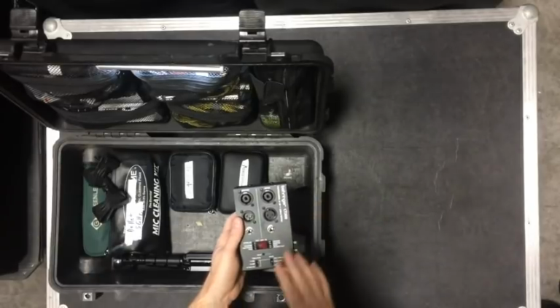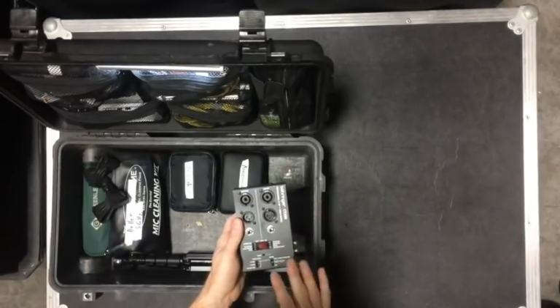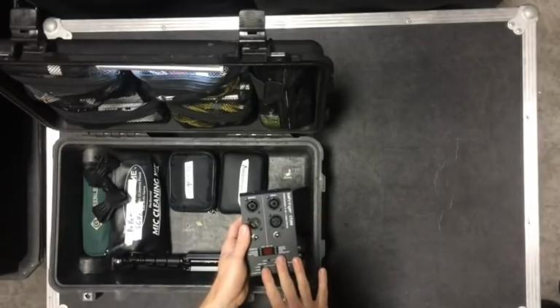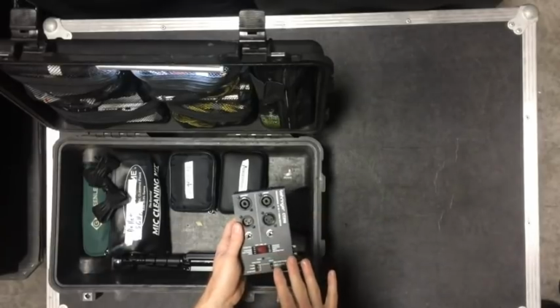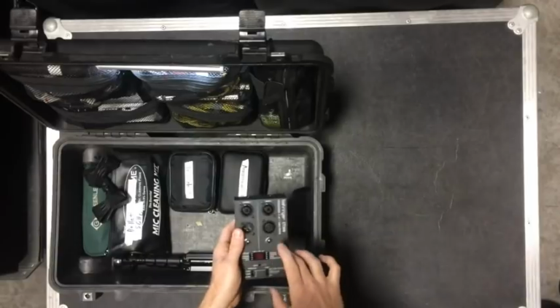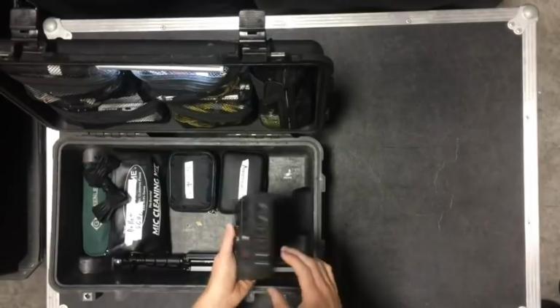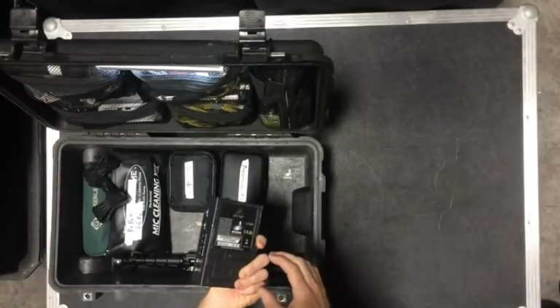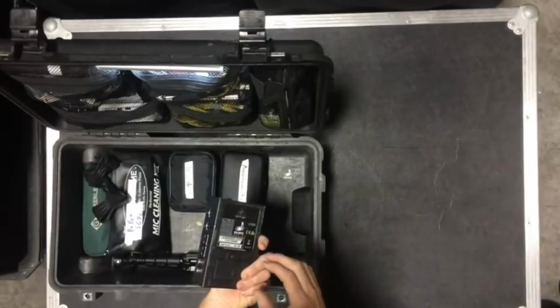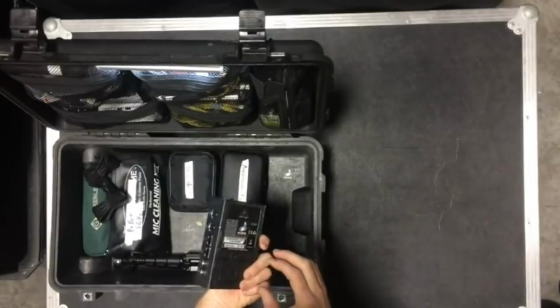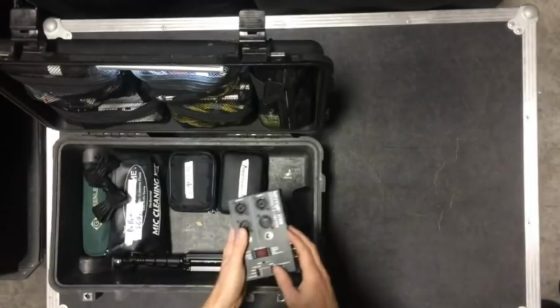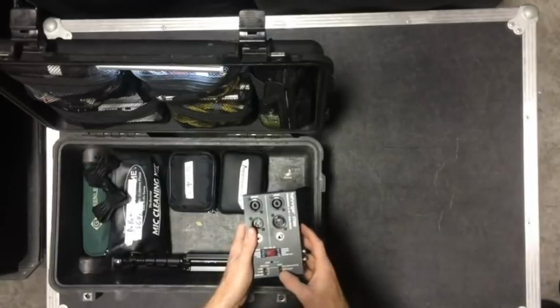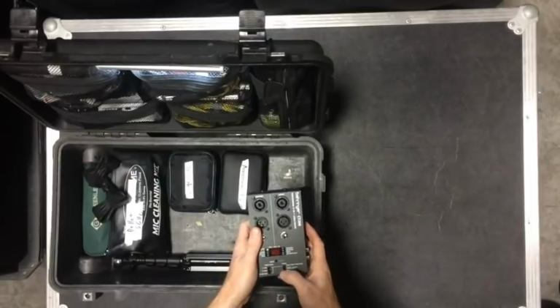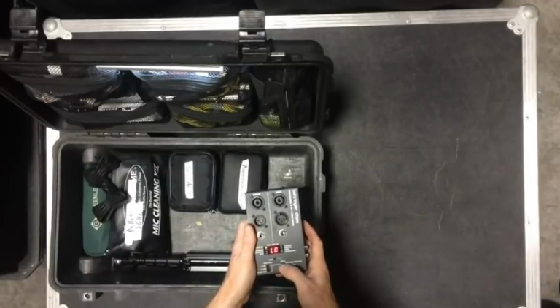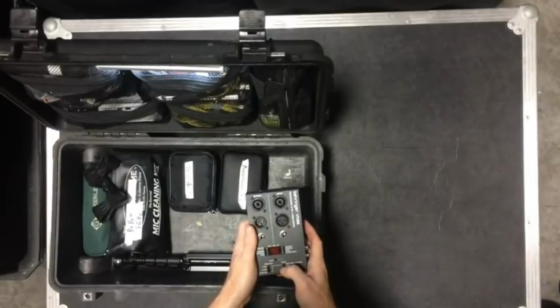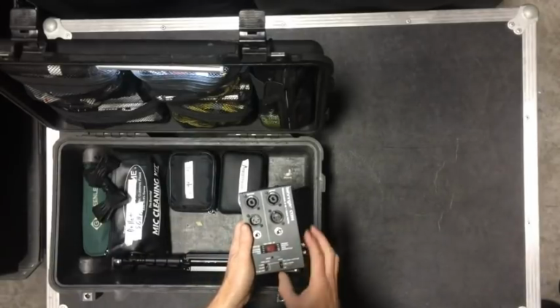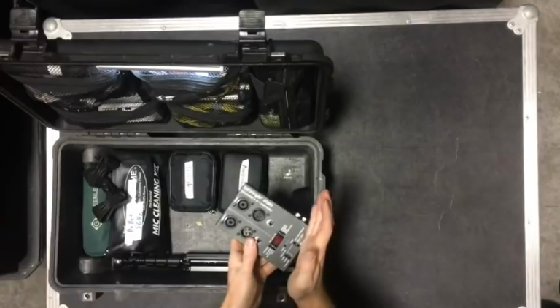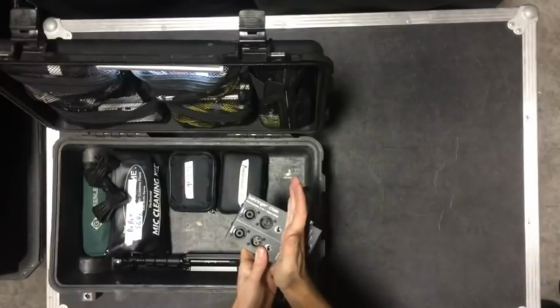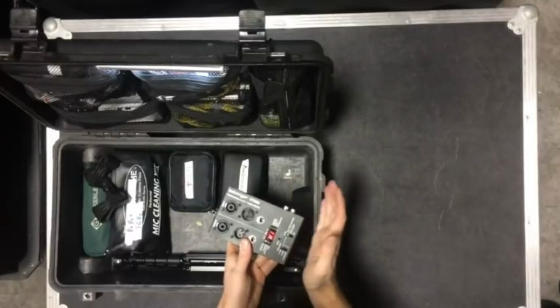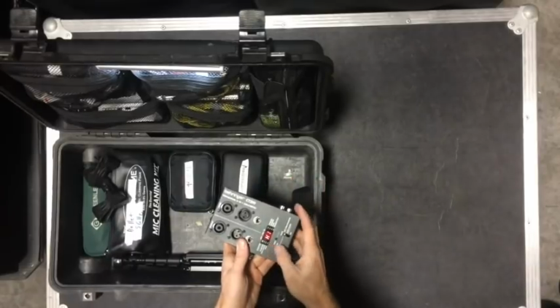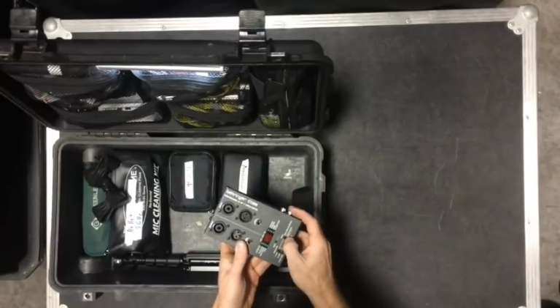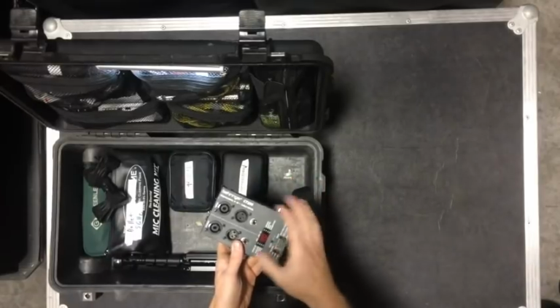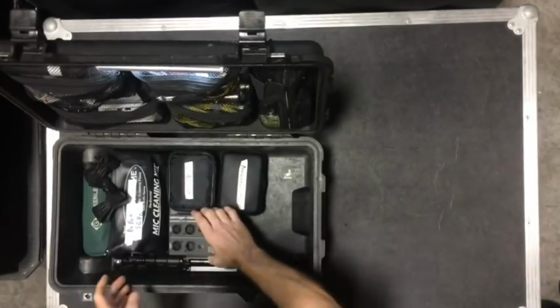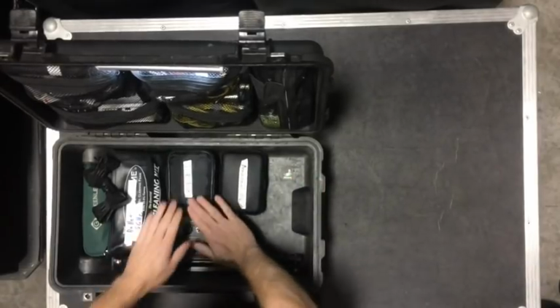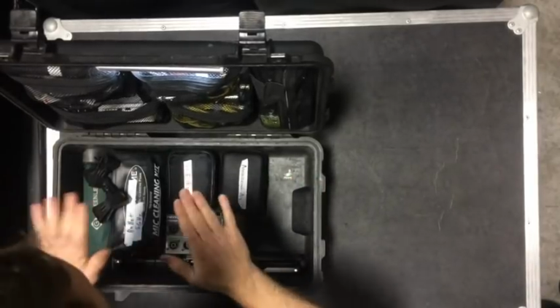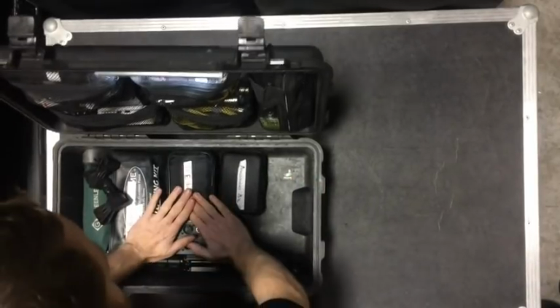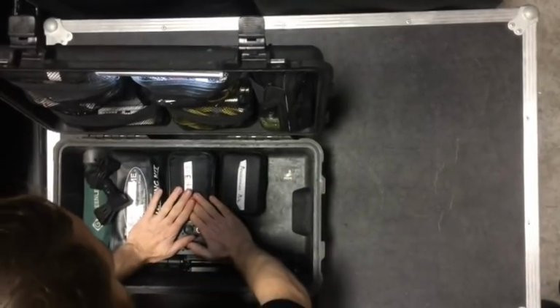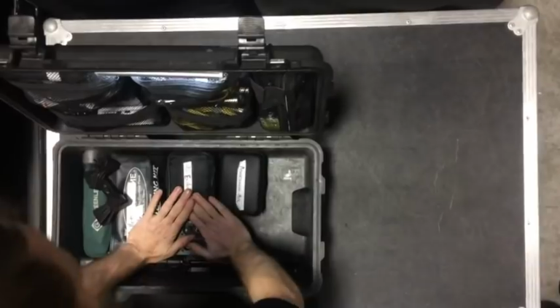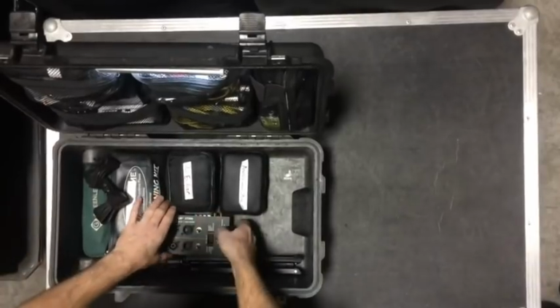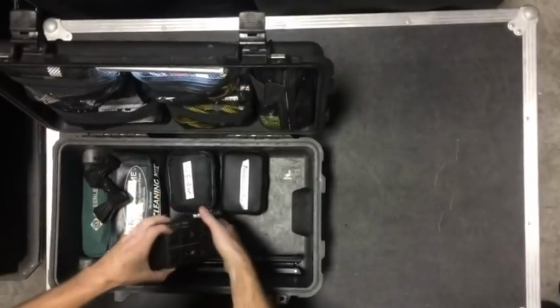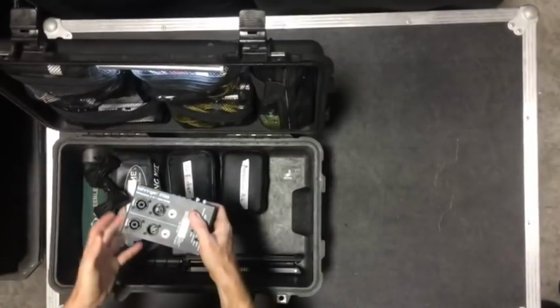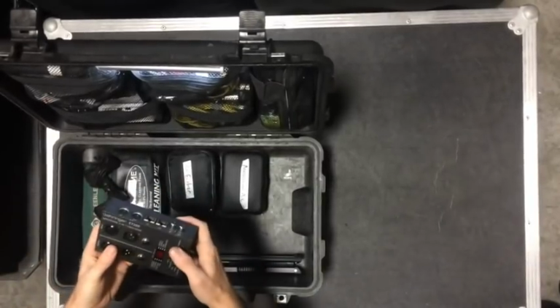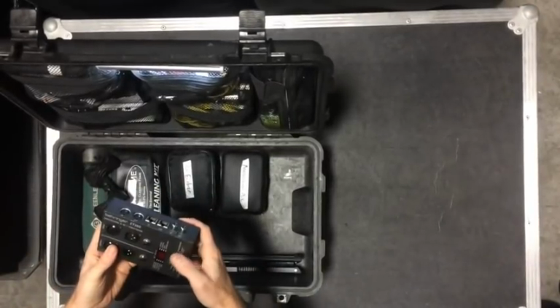I like this one a lot — it's metal. The only thing I don't like is these switches are kind of high so they can get bumped and turned on. That's why I leave it on the bottom with the pedal board resting on it so it can't really shift that much.